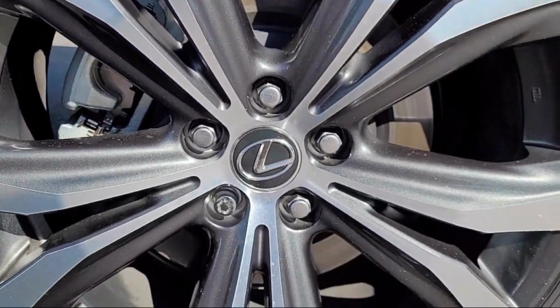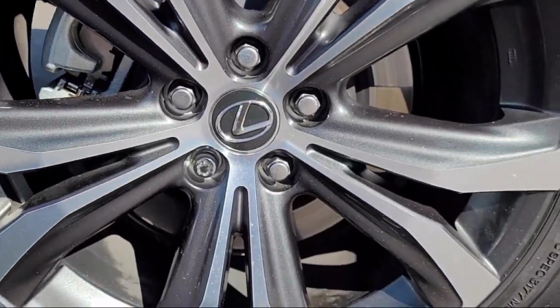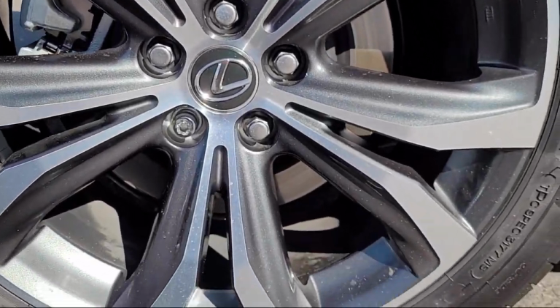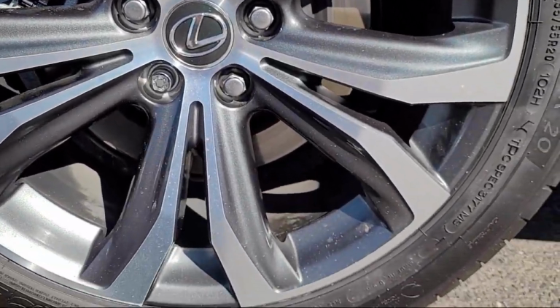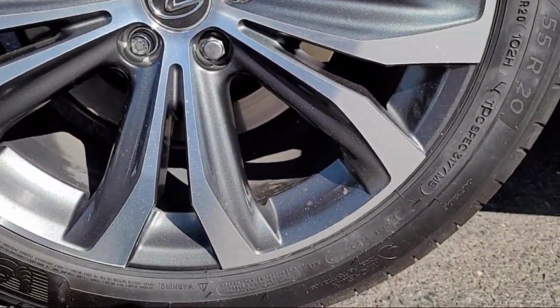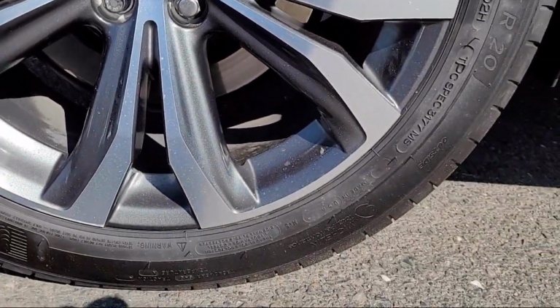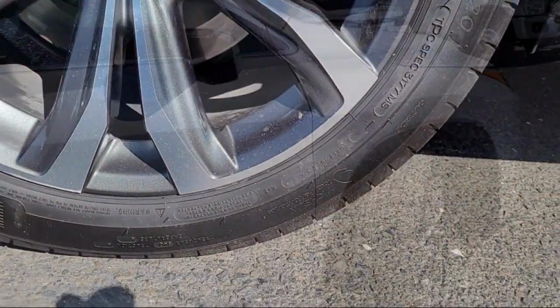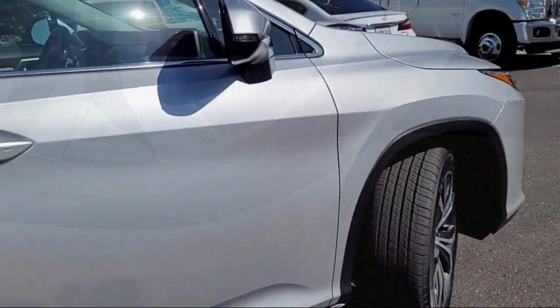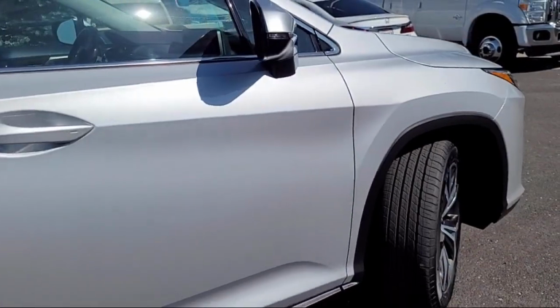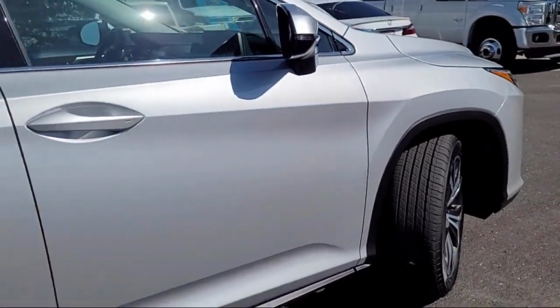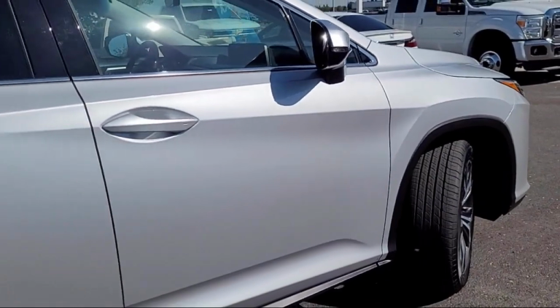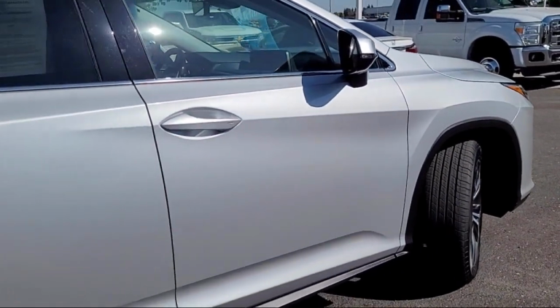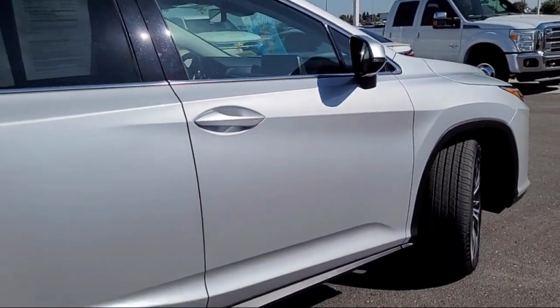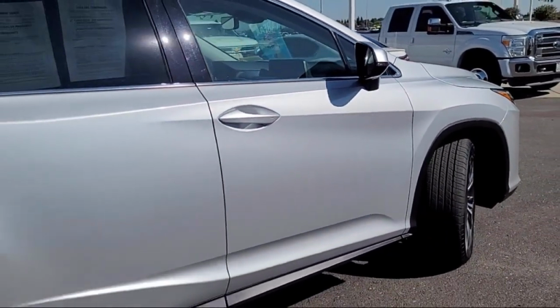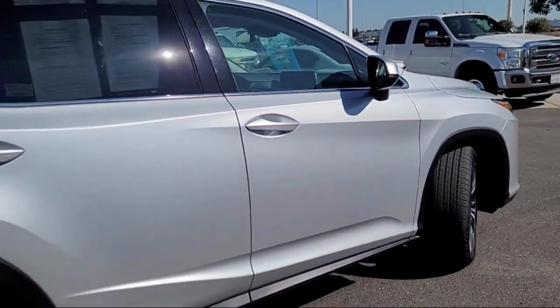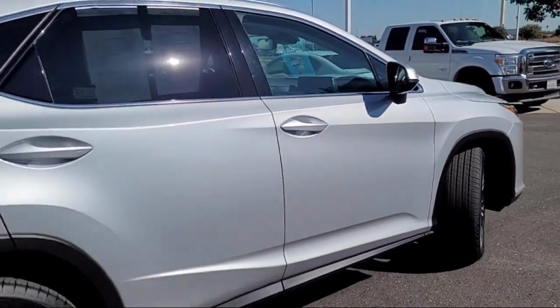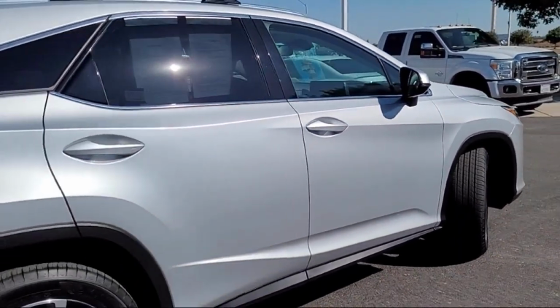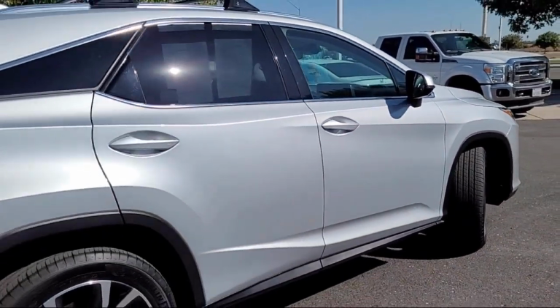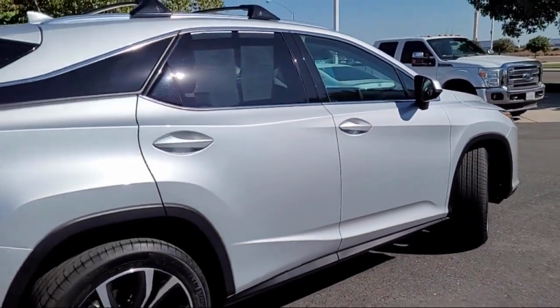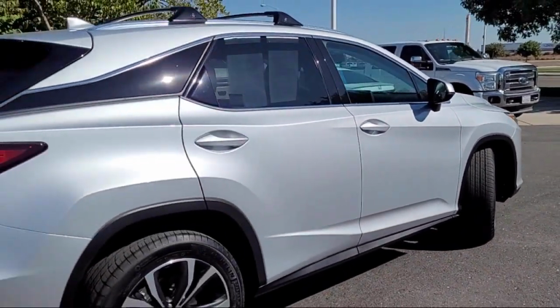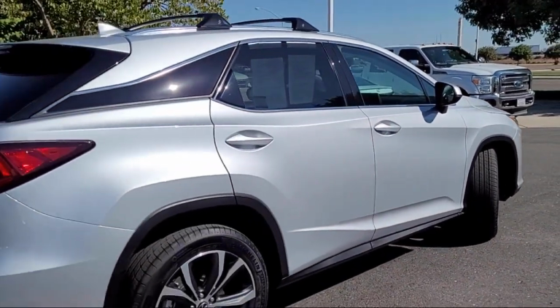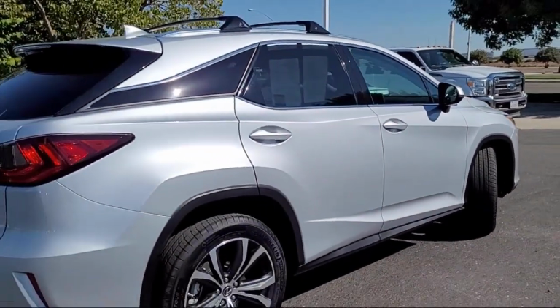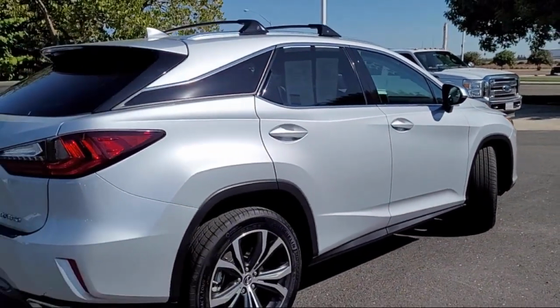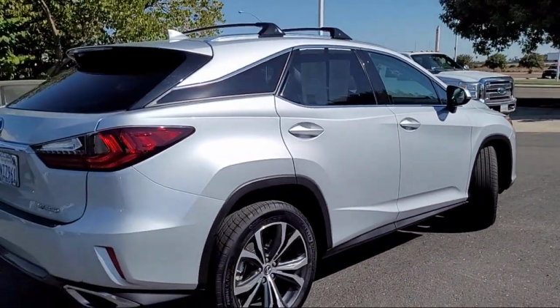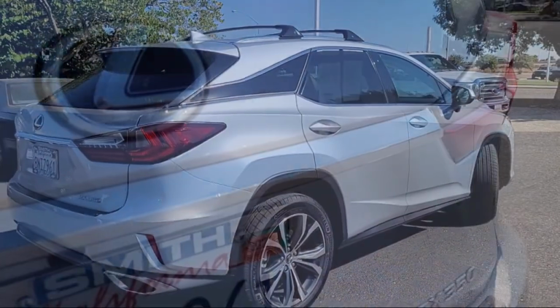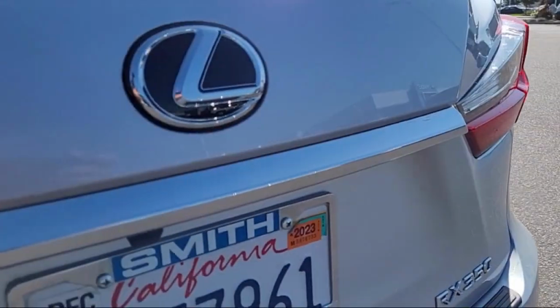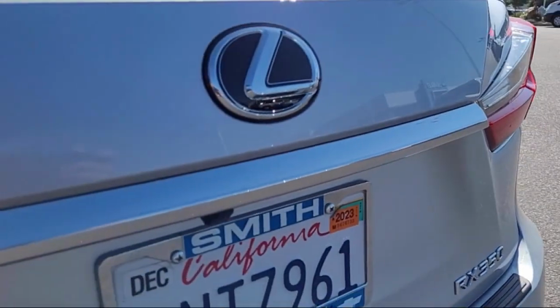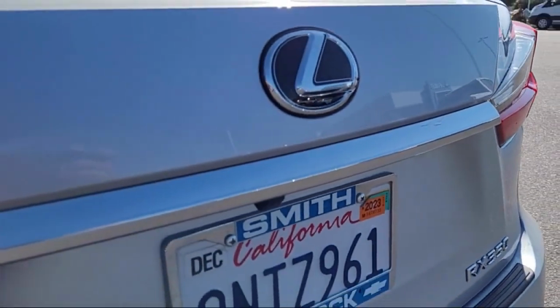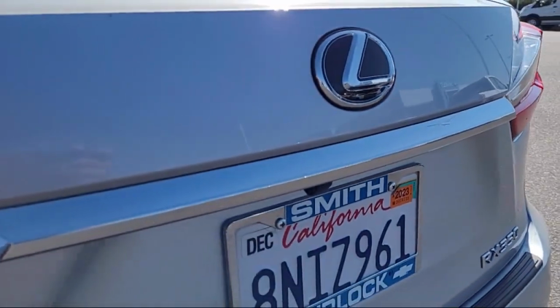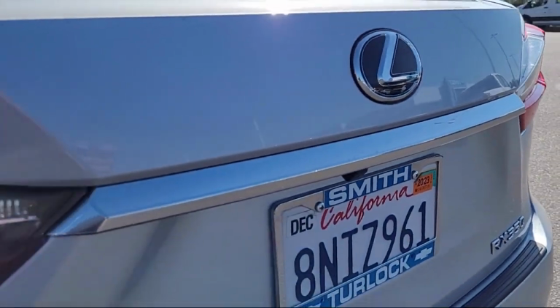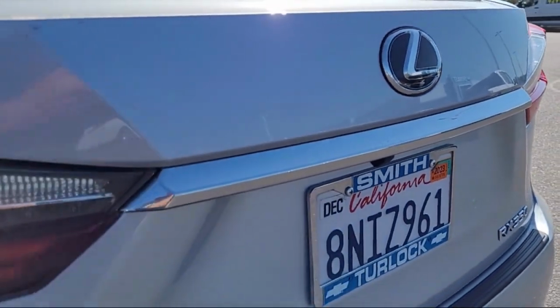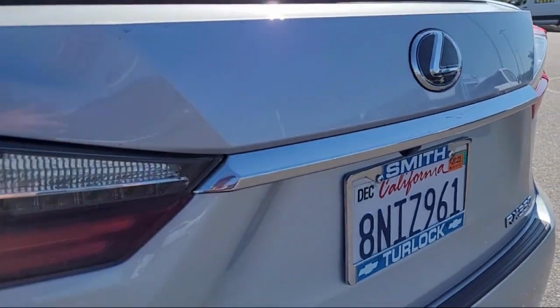It also features homelink, leather steering wheel with auto tilt-away, Lexus N-Form Destination Assist, premium package with all the right options, and has less than 50,000 miles on the odometer.